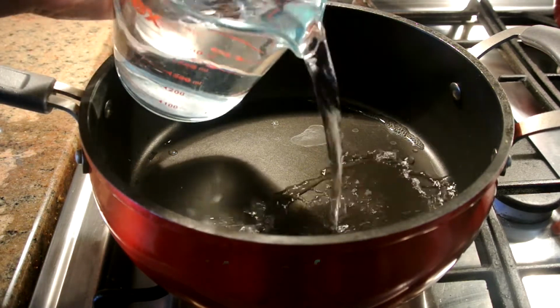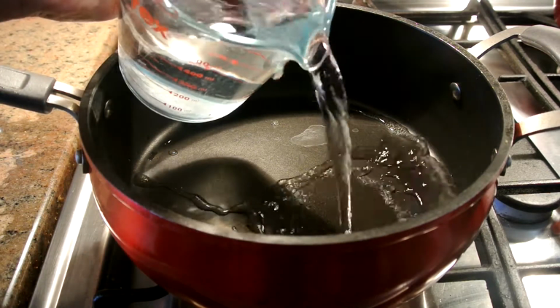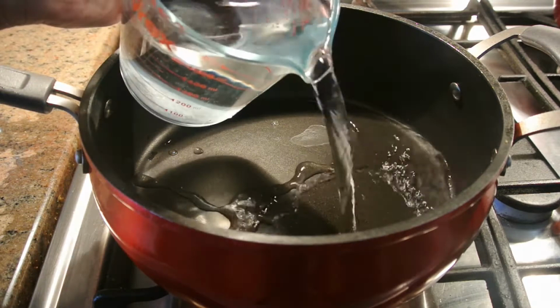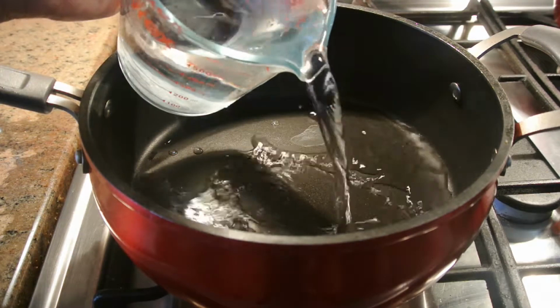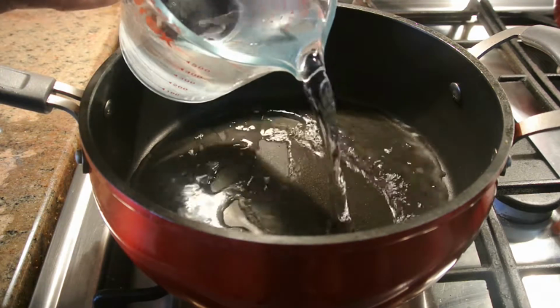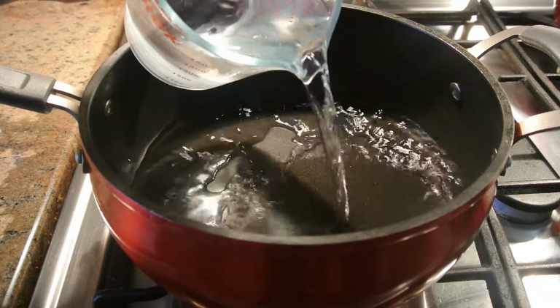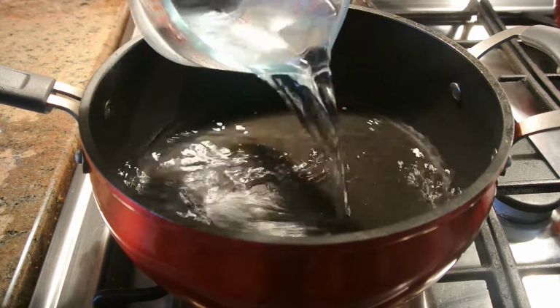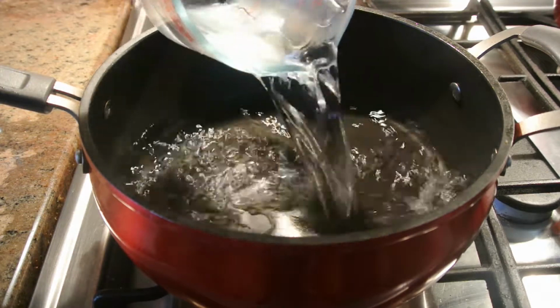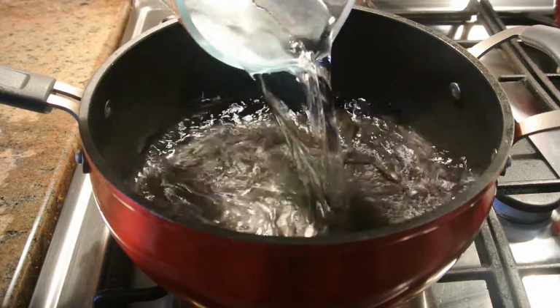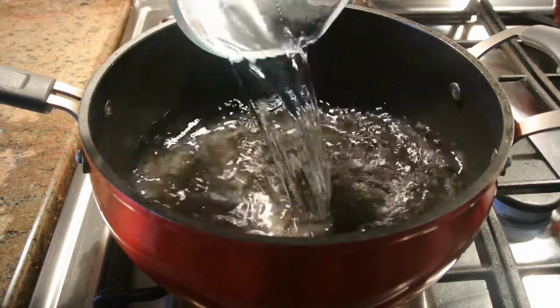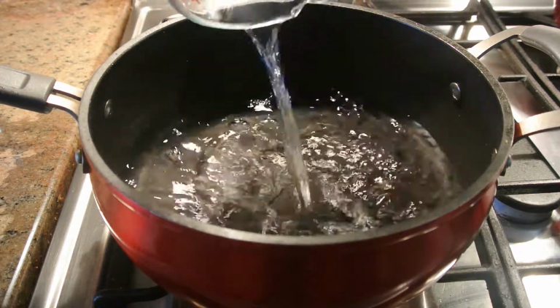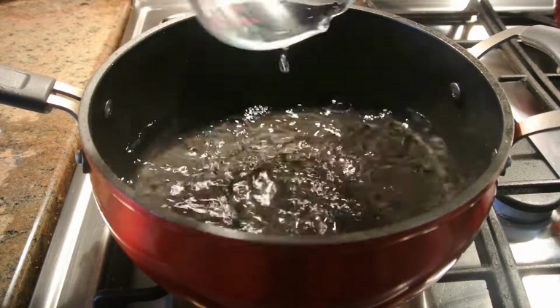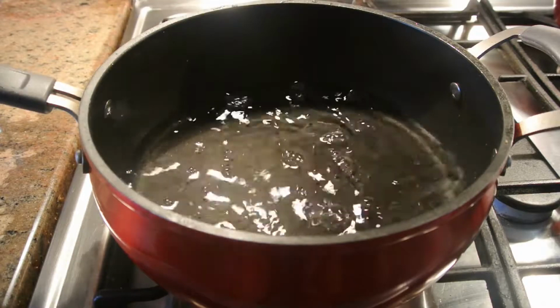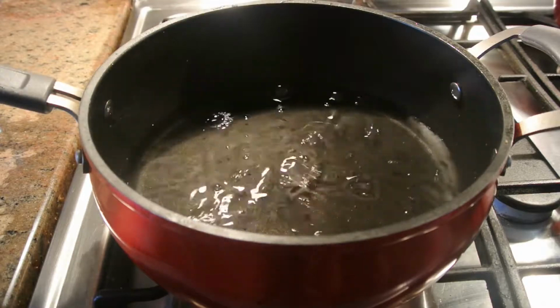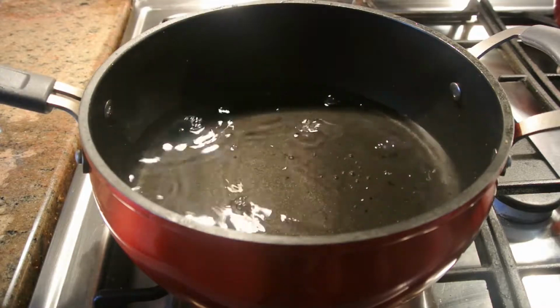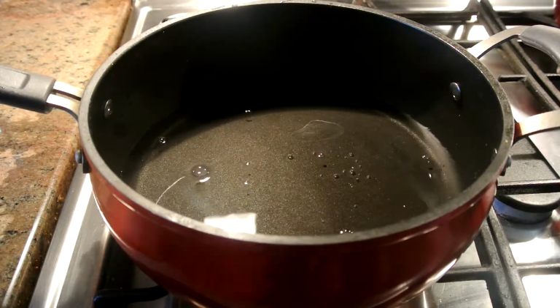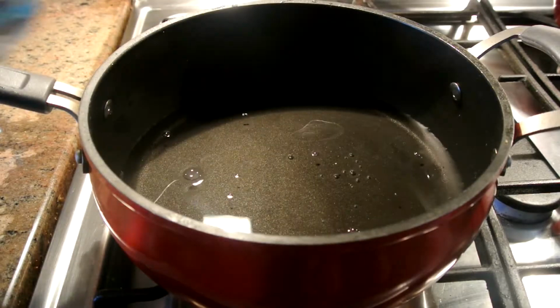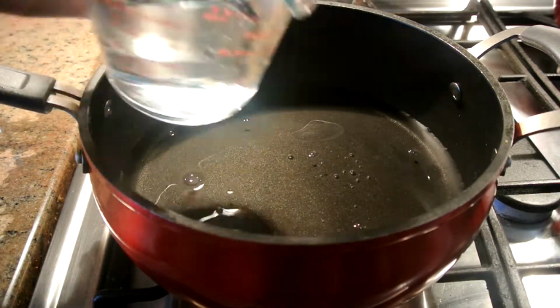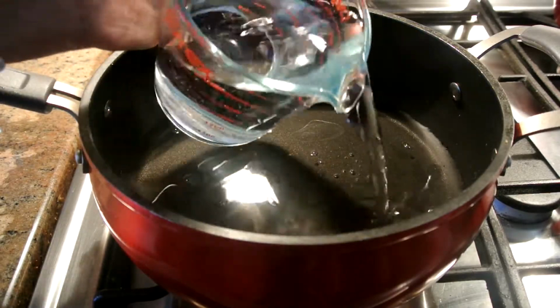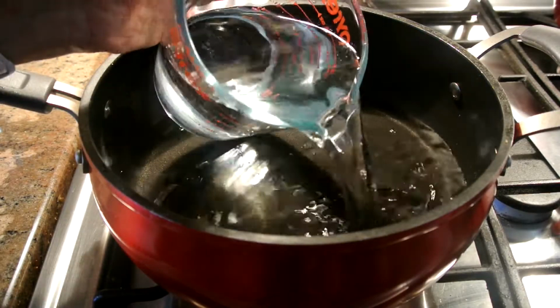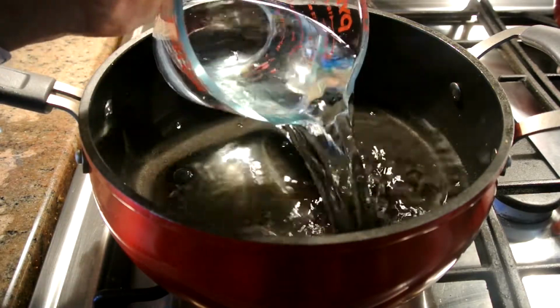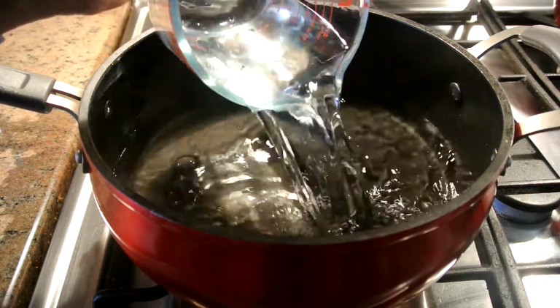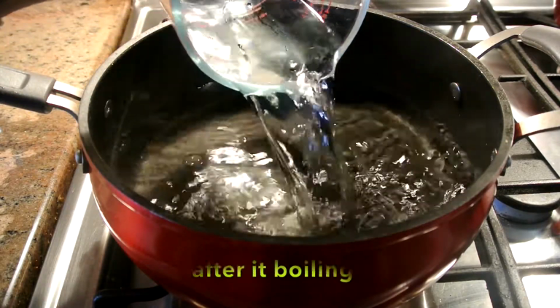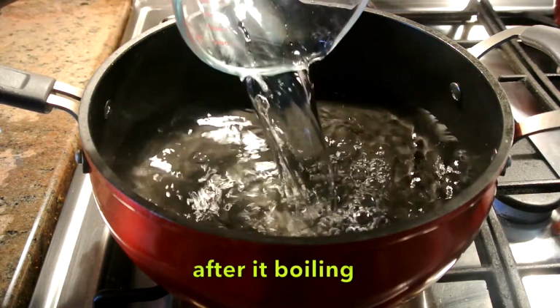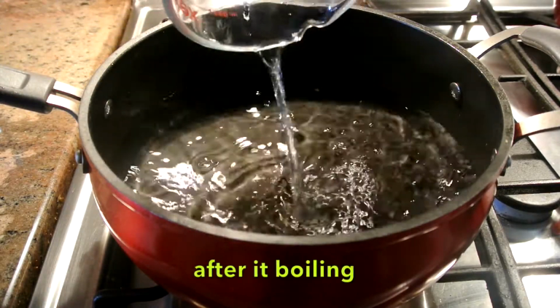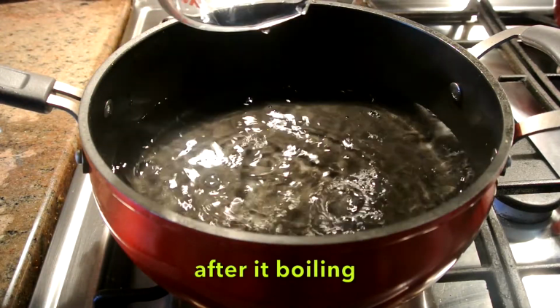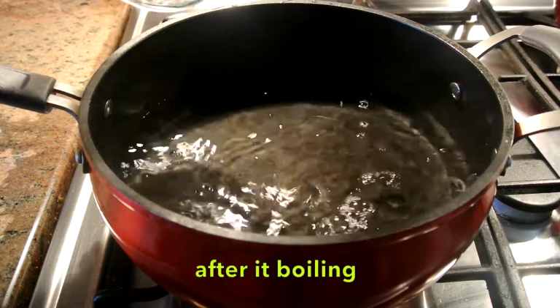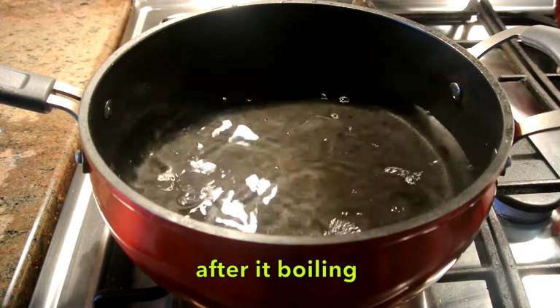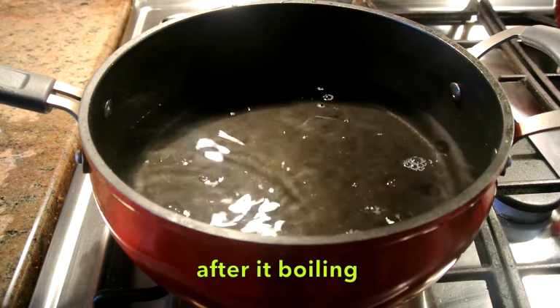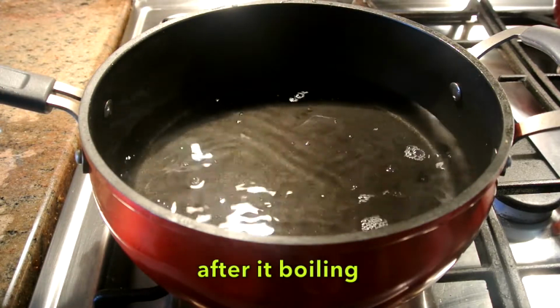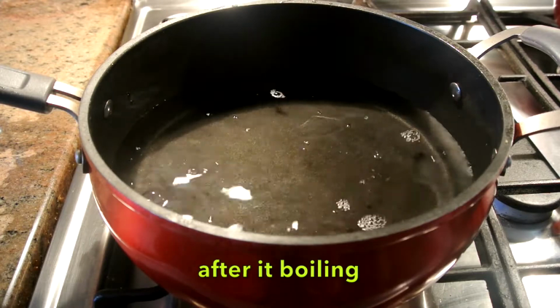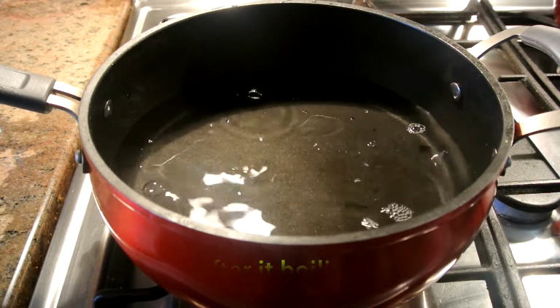Okay guys, so now I'm adding four cups of water into the pot and then we're gonna wait till it's boiling, and then we add ingredients in there.